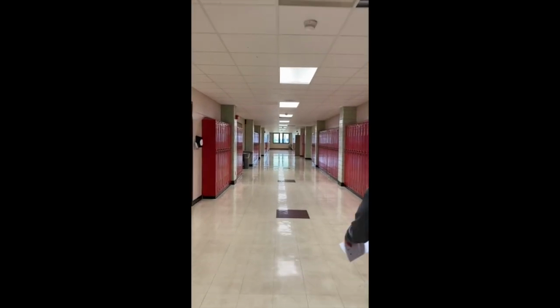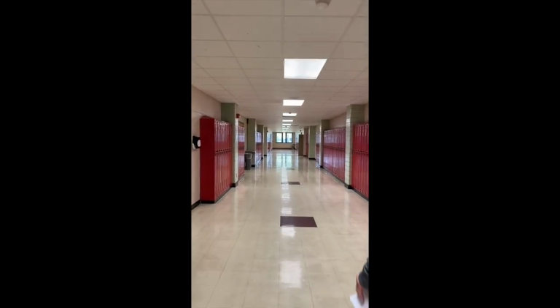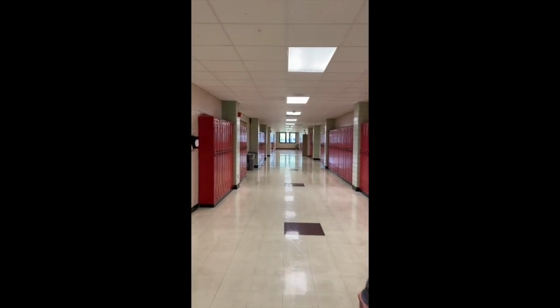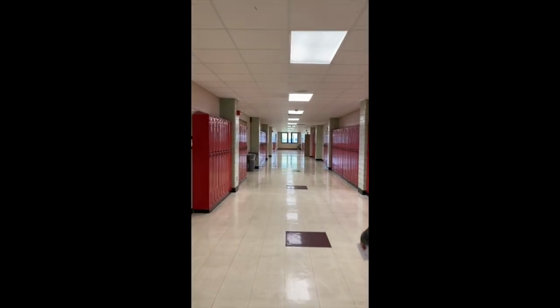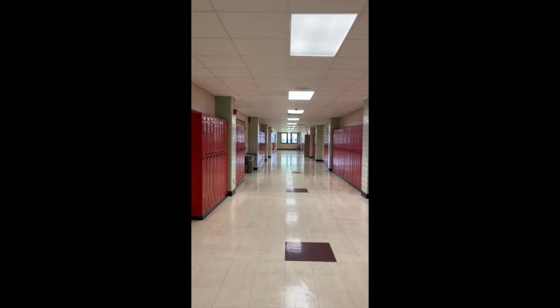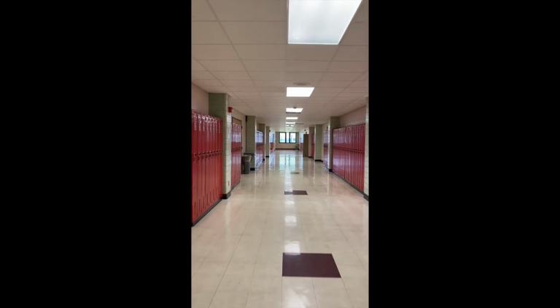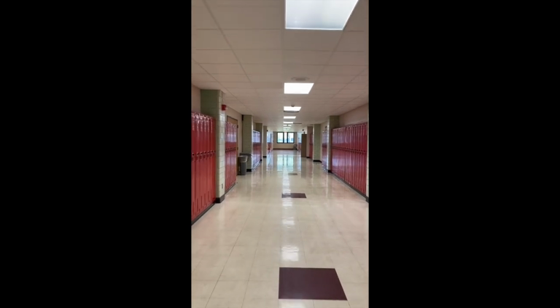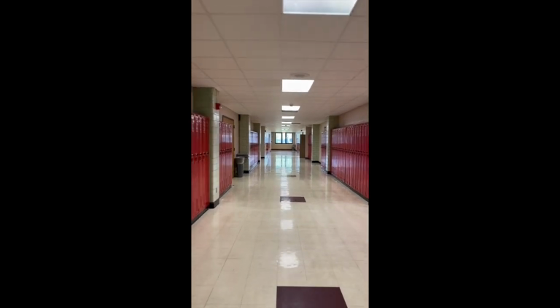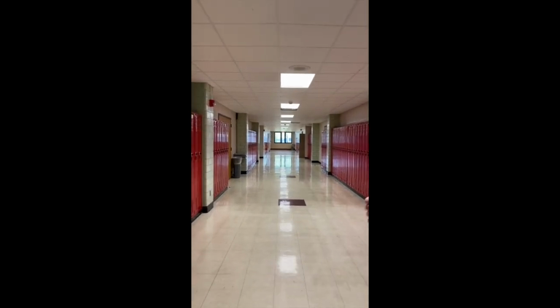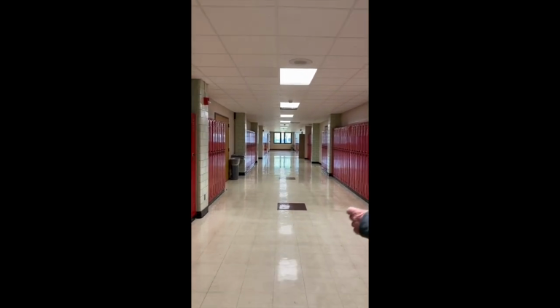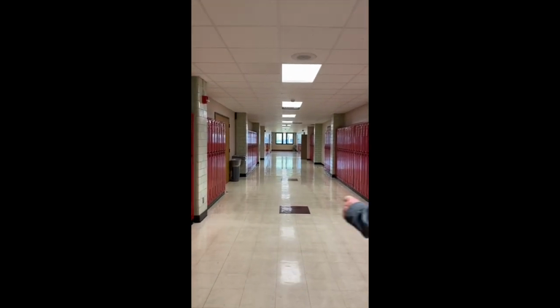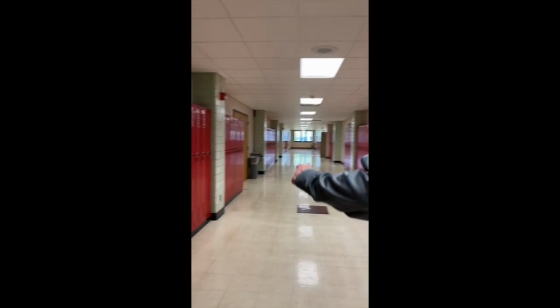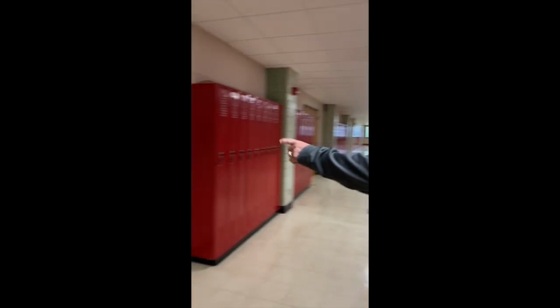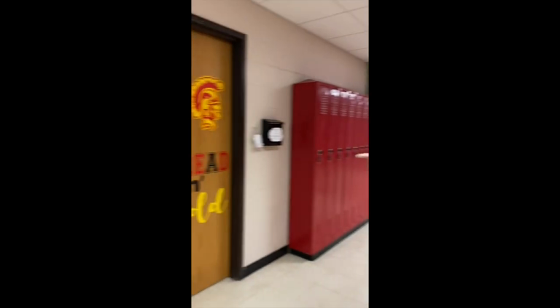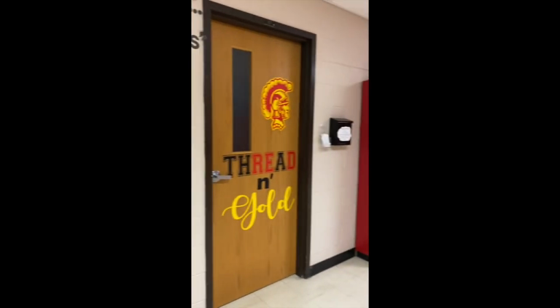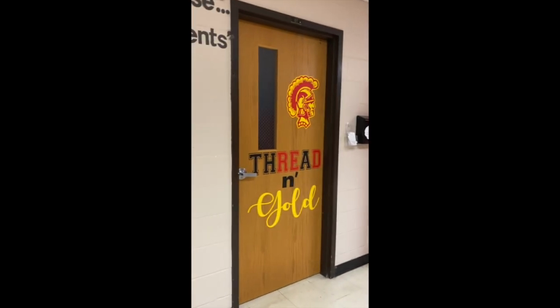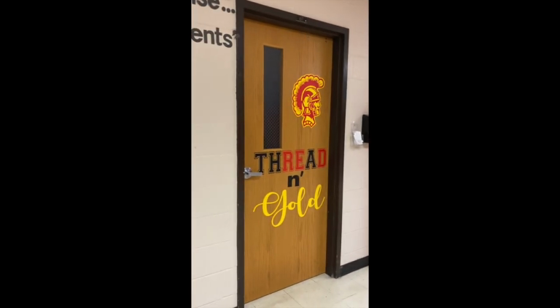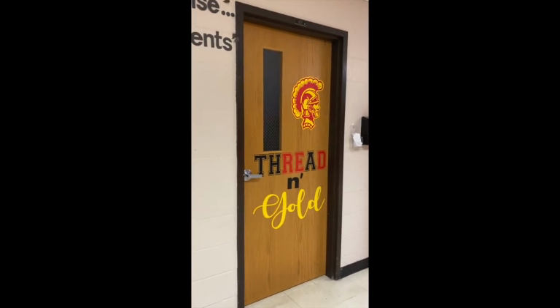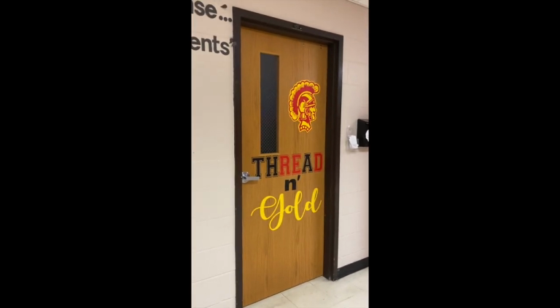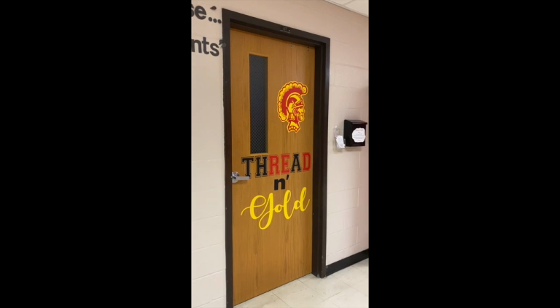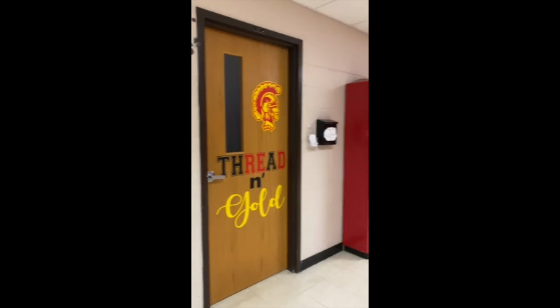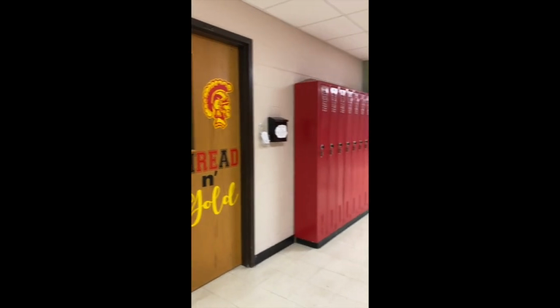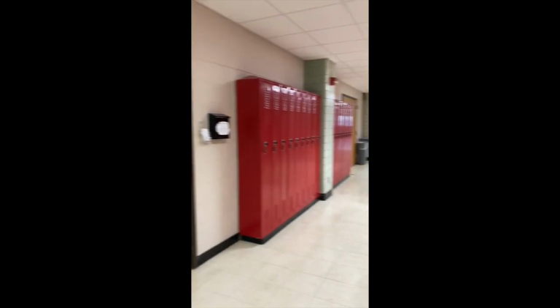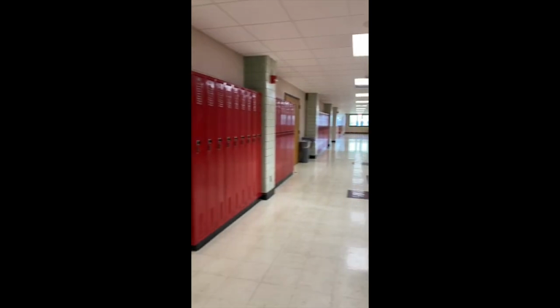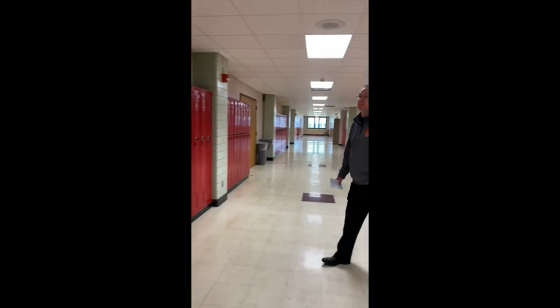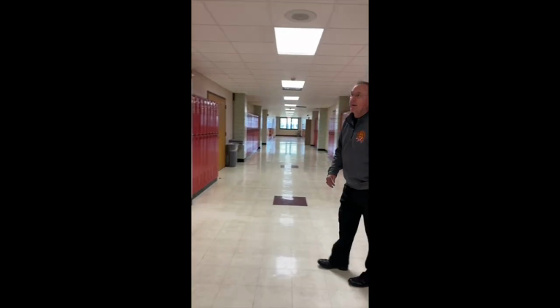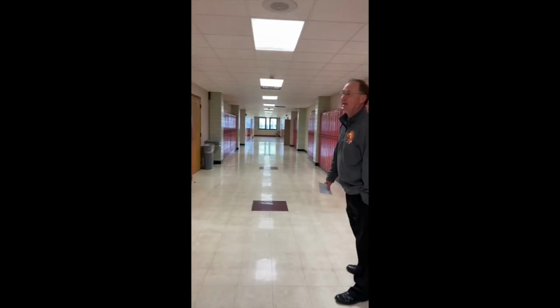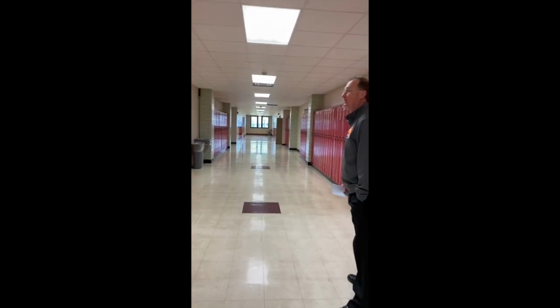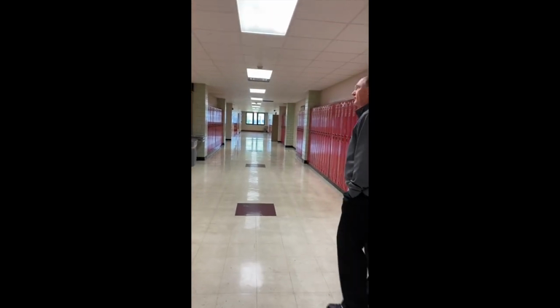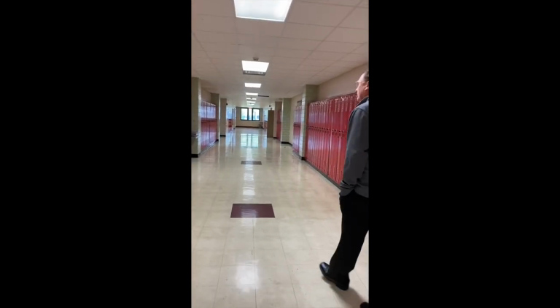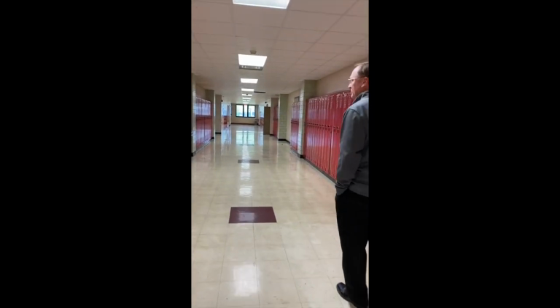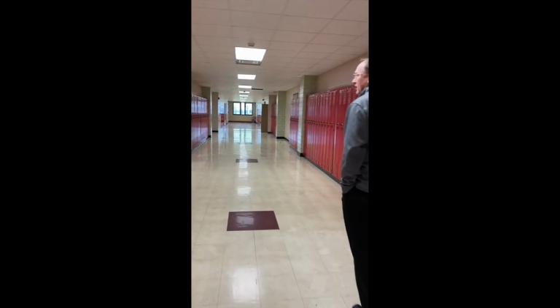Sometimes this is referred to as the basement. Over to your left is the Thread and Gold room, where we have clothing that students can pick up as they need throughout the school day and school year.